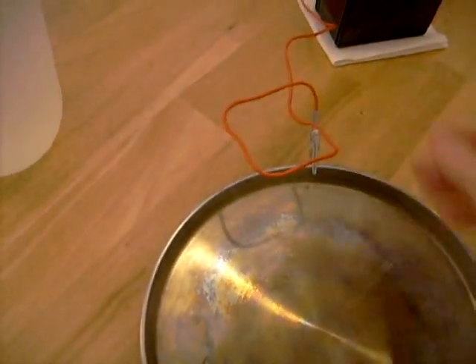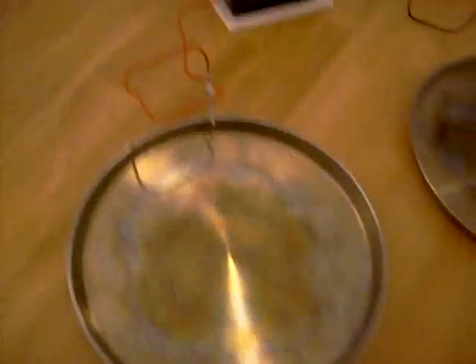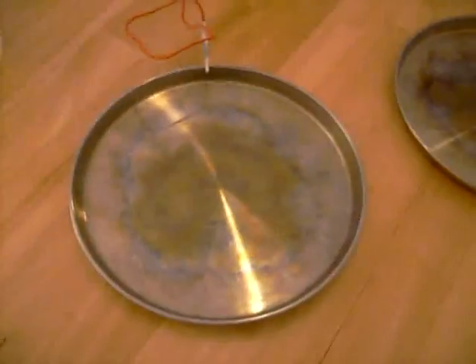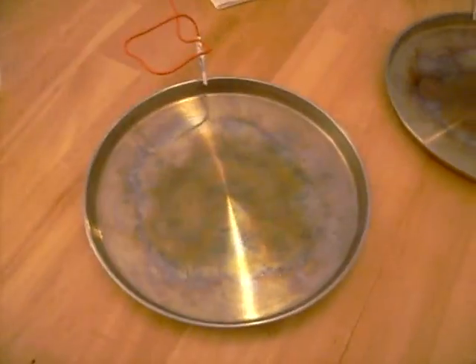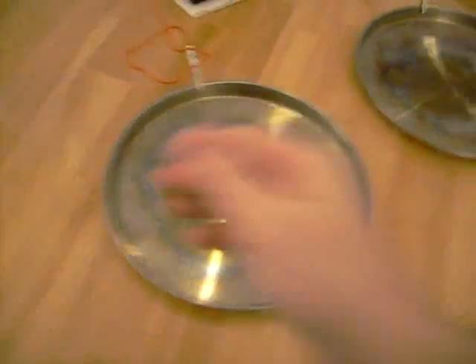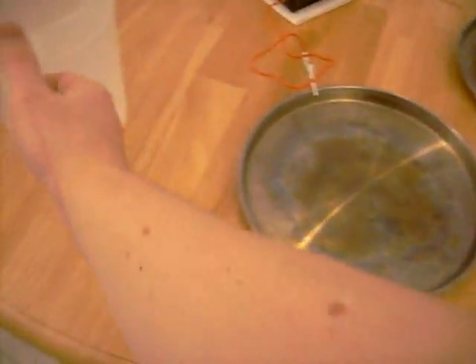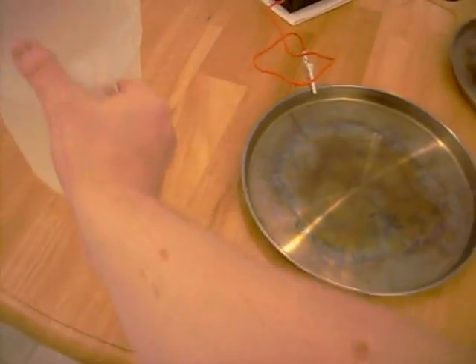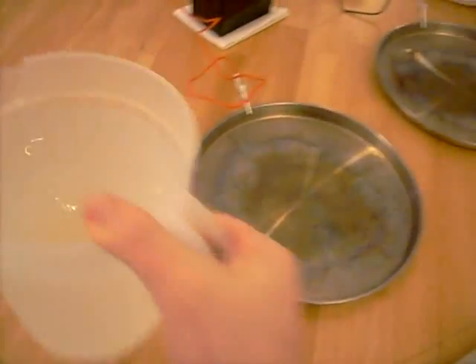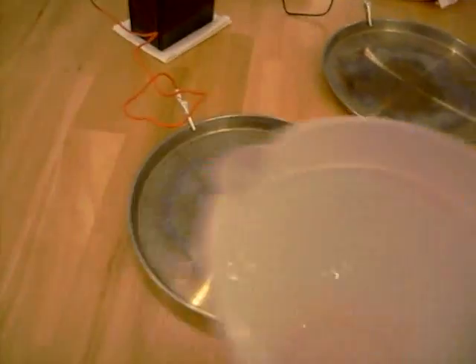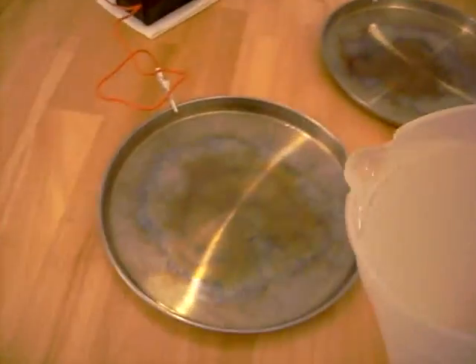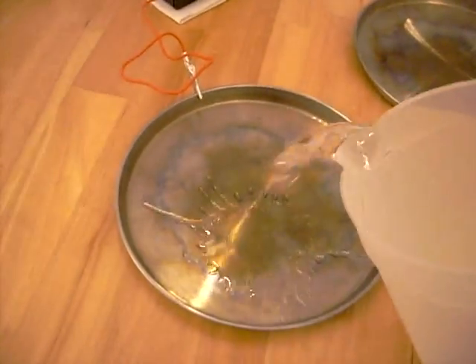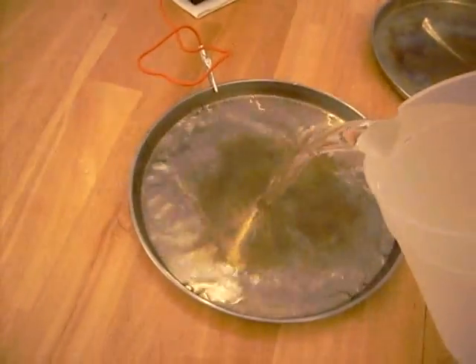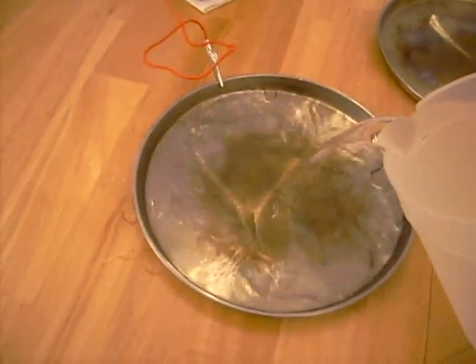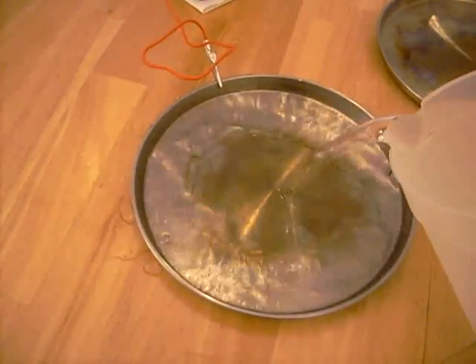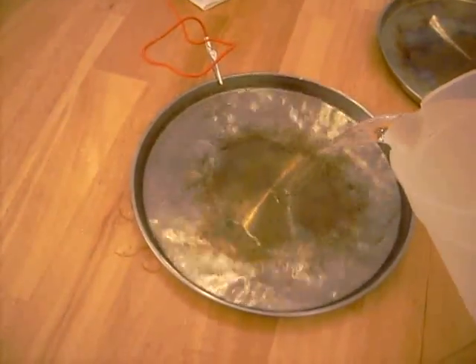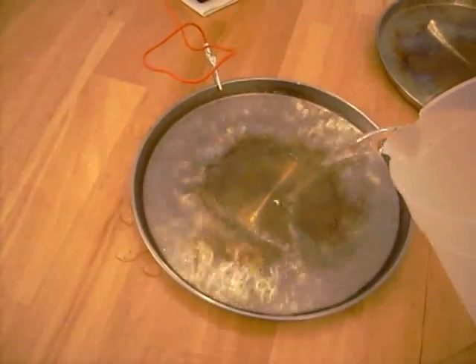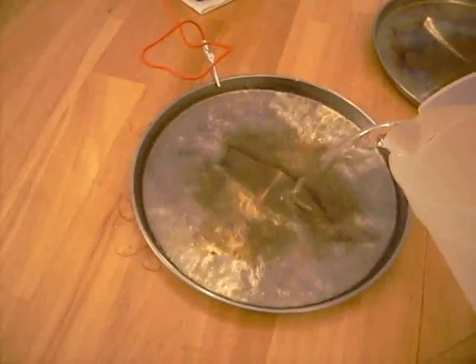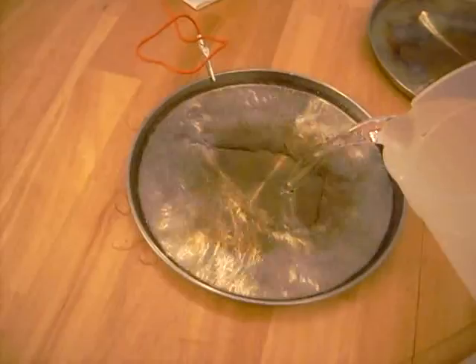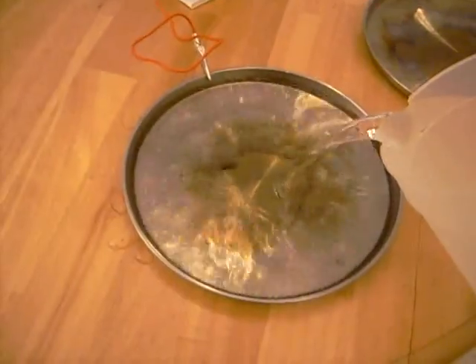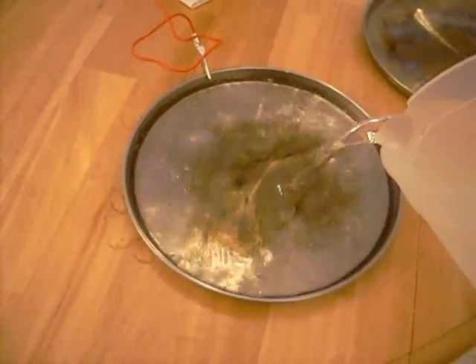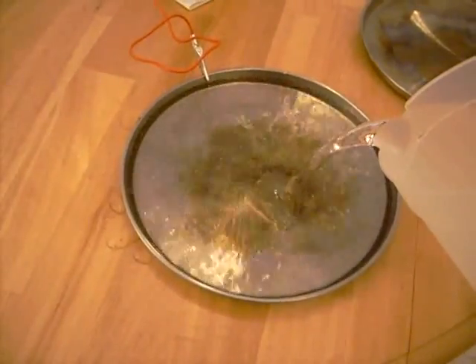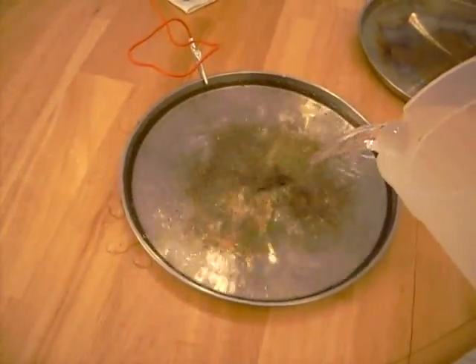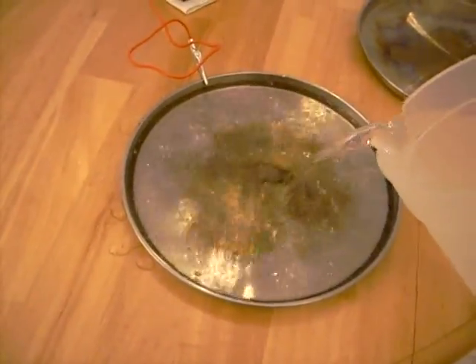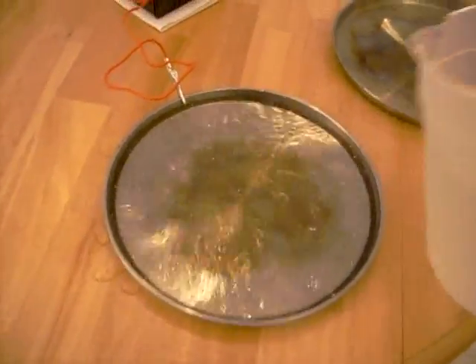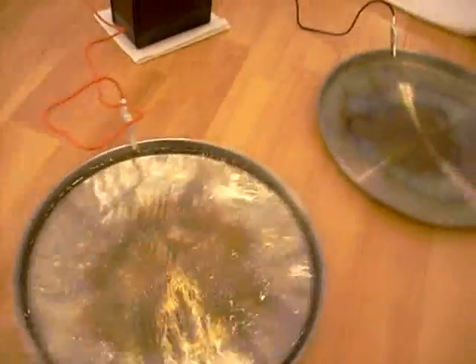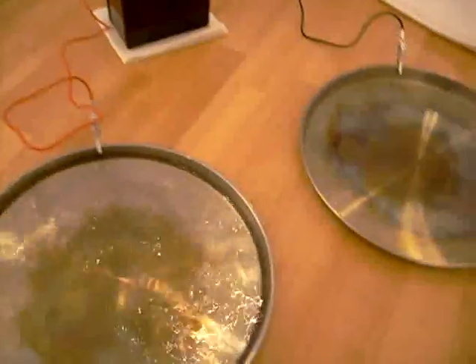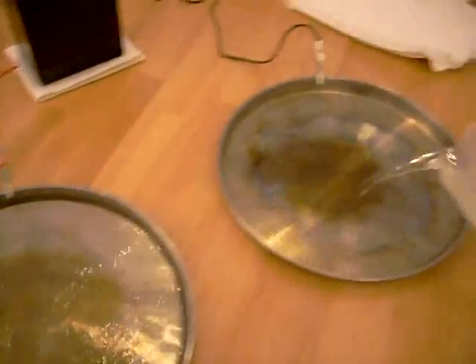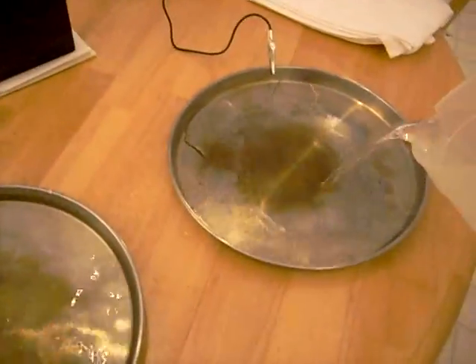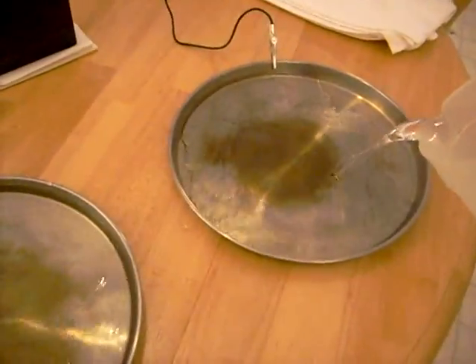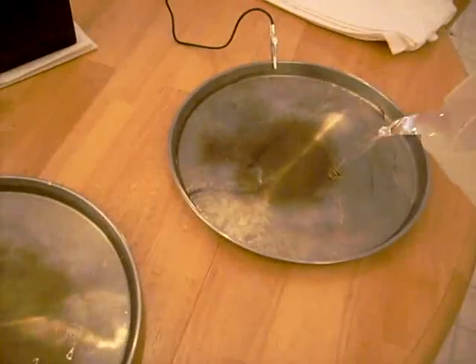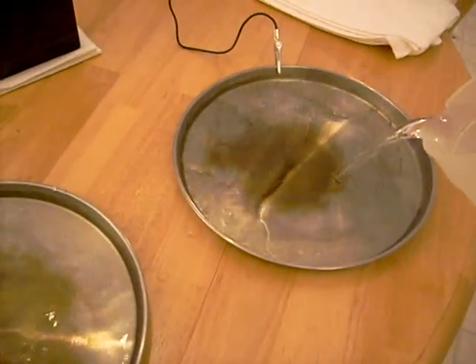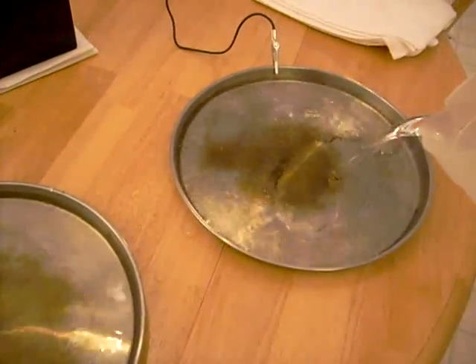The next thing we're going to do is simply fill these pans with regular tap water. Just regular tap water out of your faucet will be fine — fill them up.